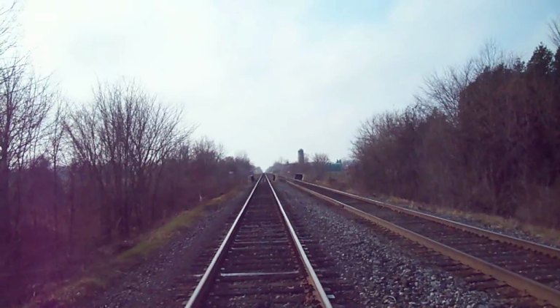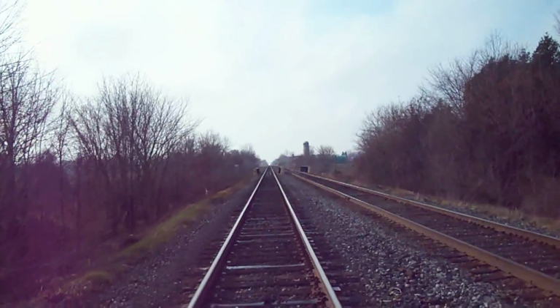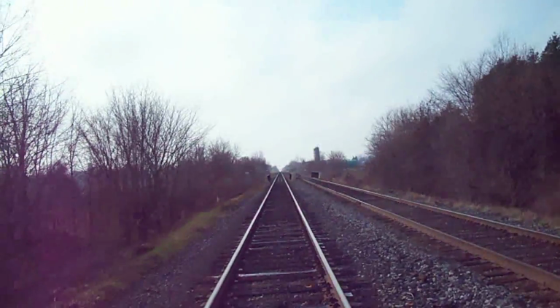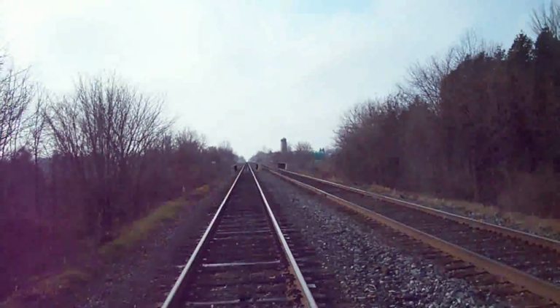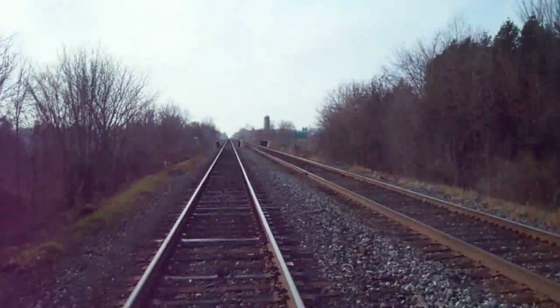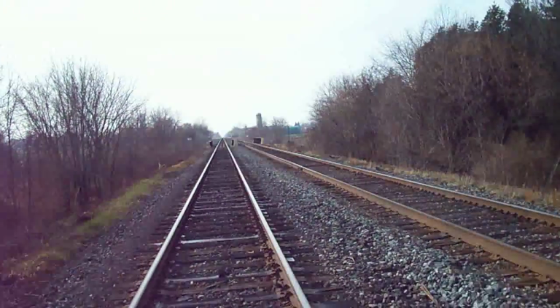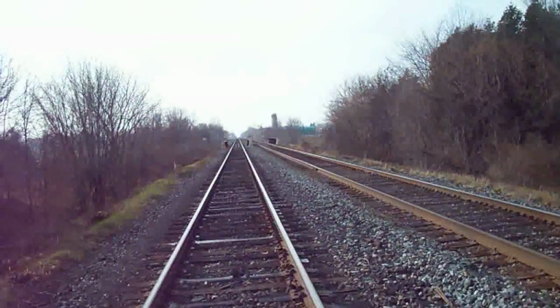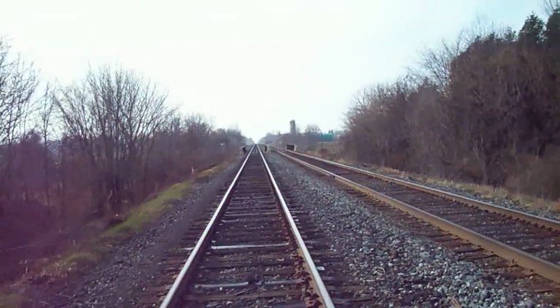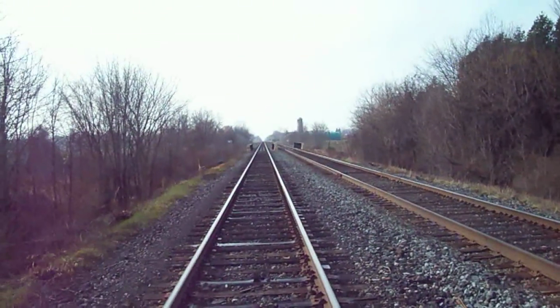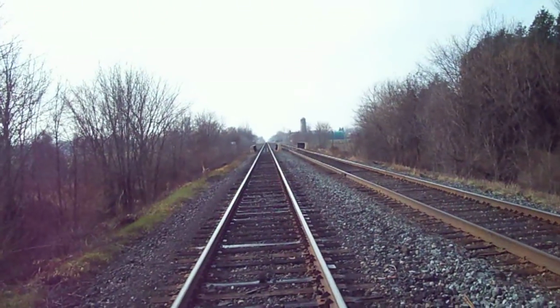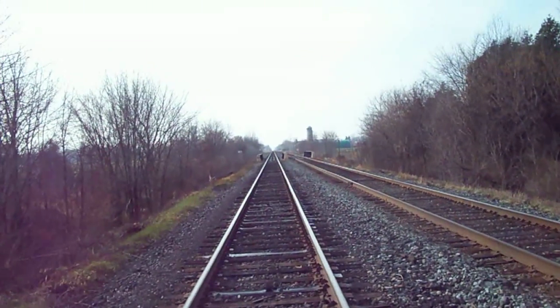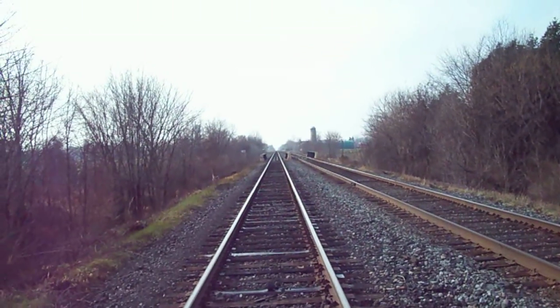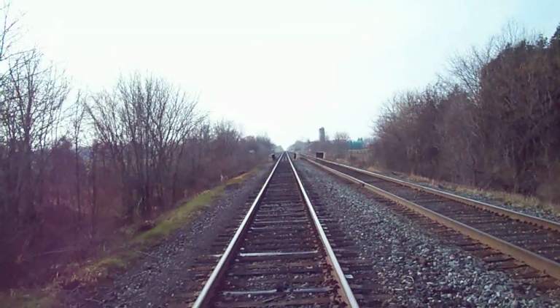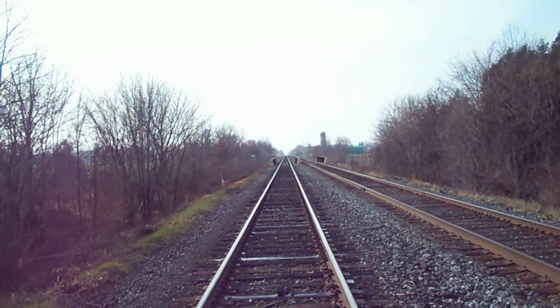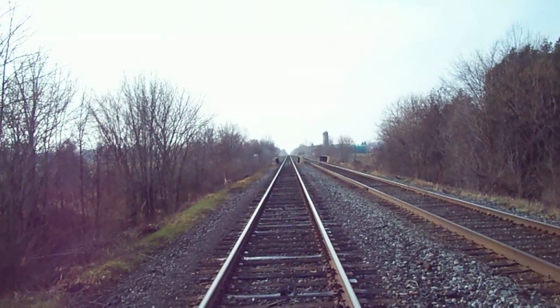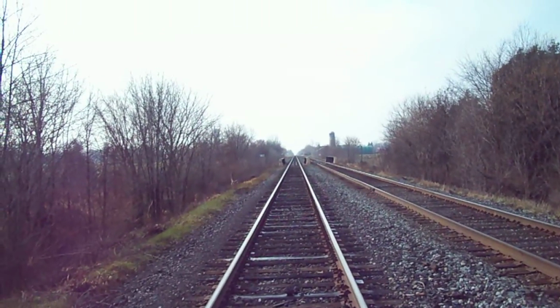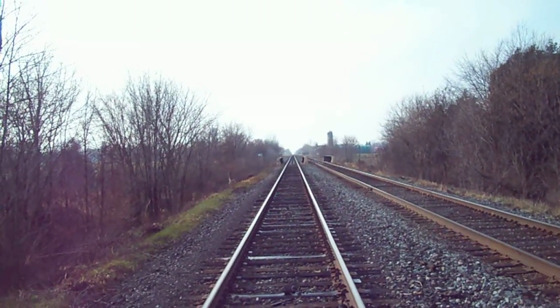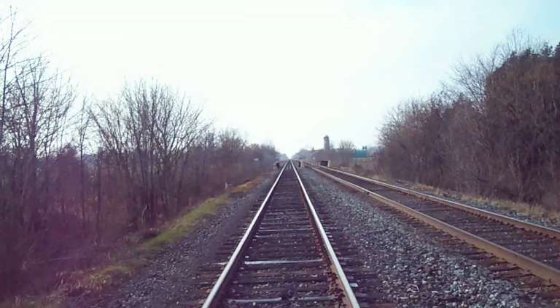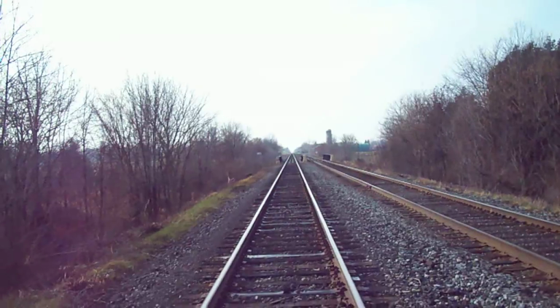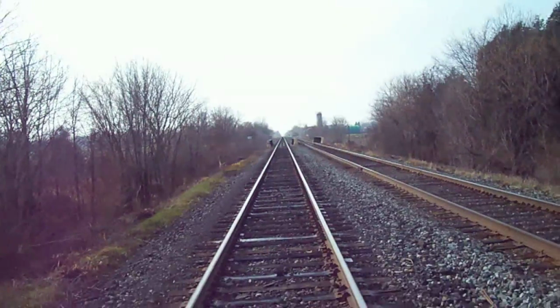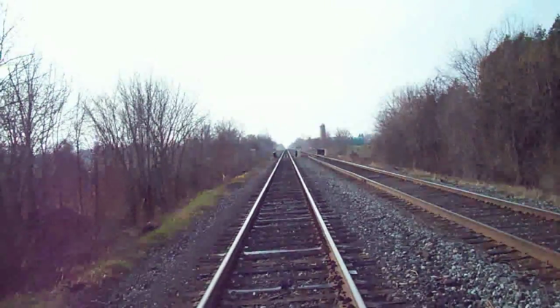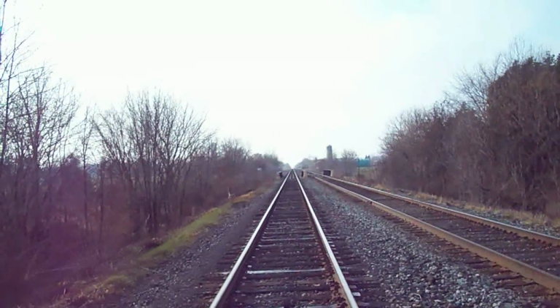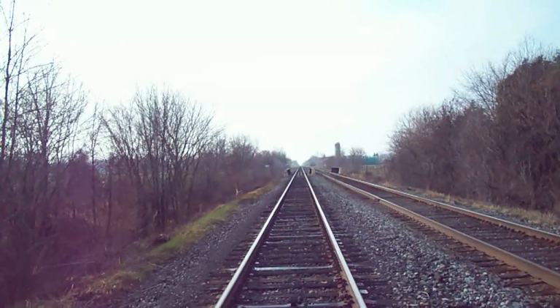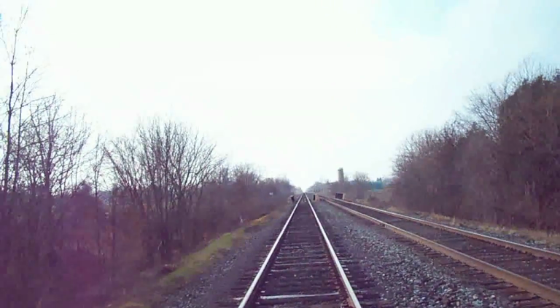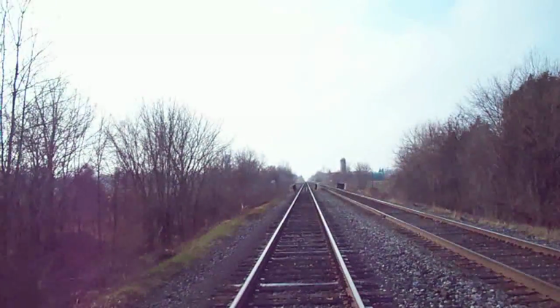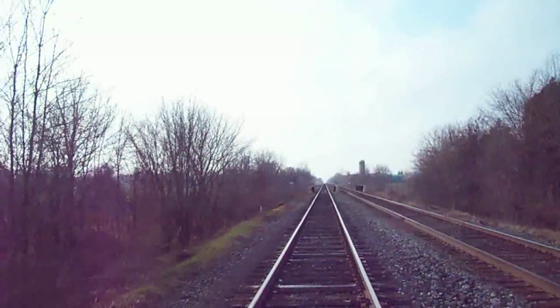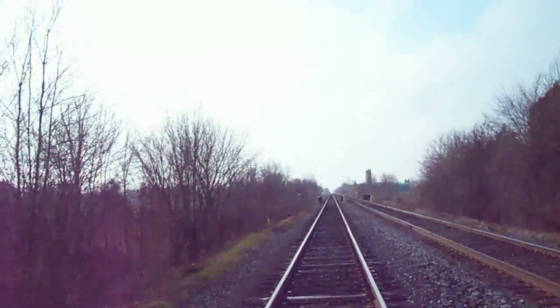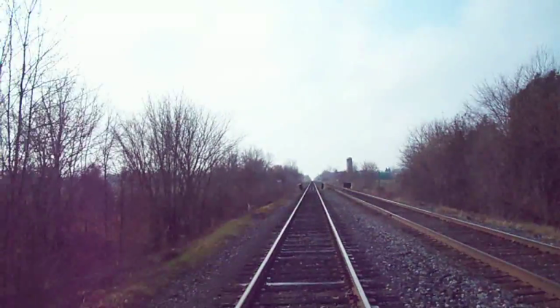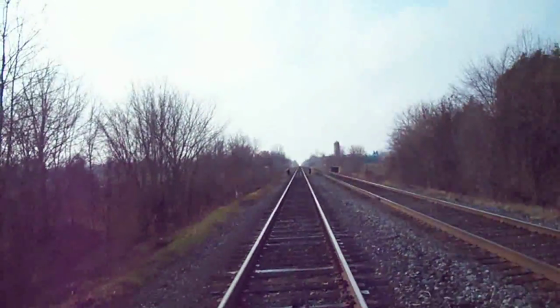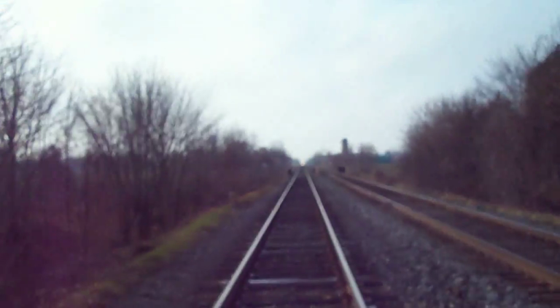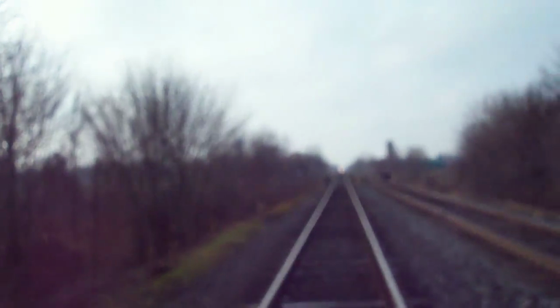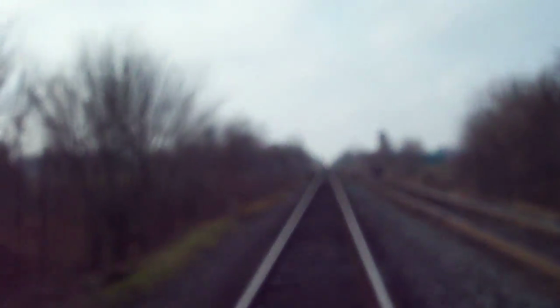Mile 77.0, Winchester south south track. Temperature 7 degrees.